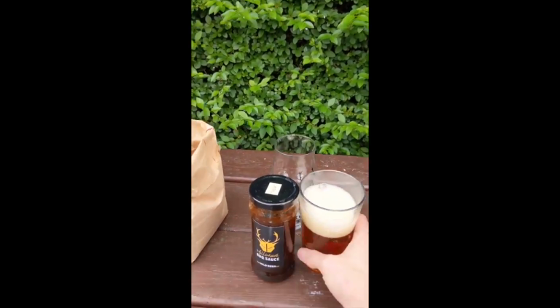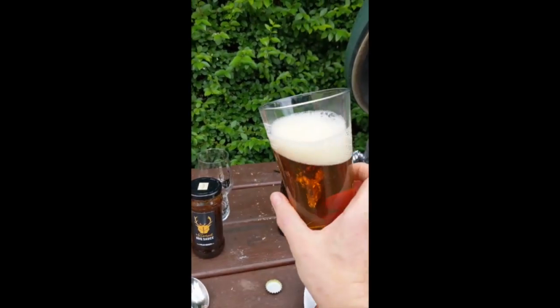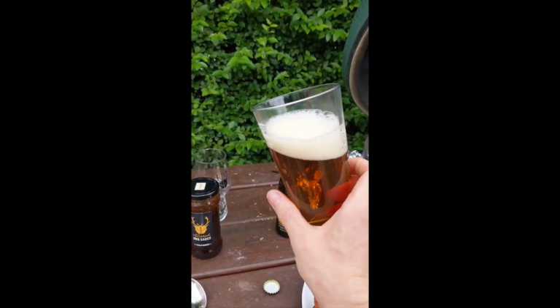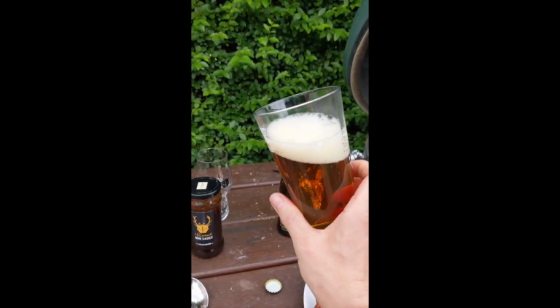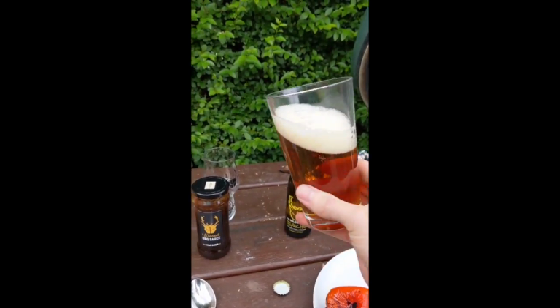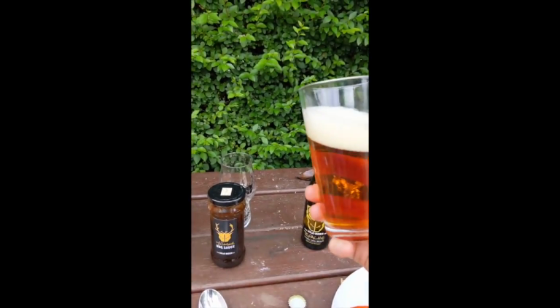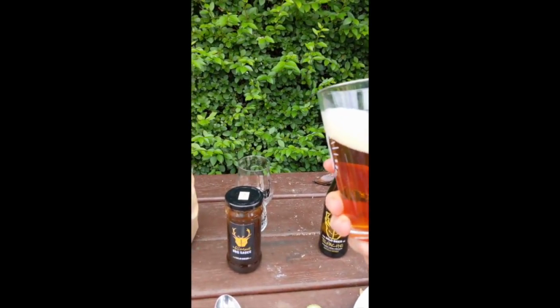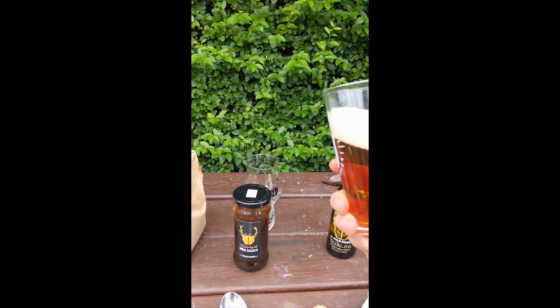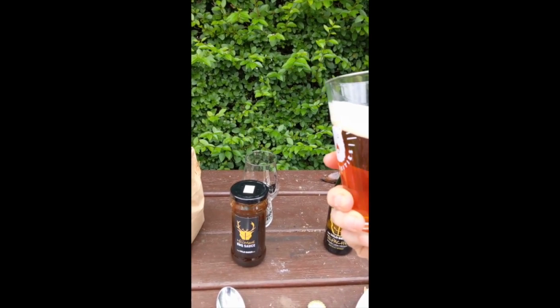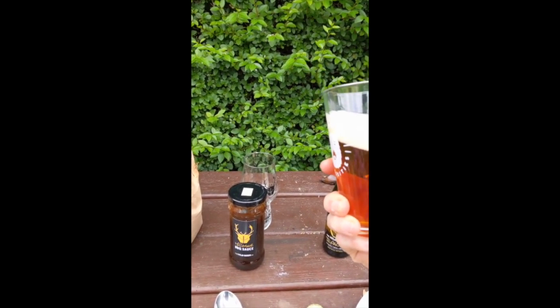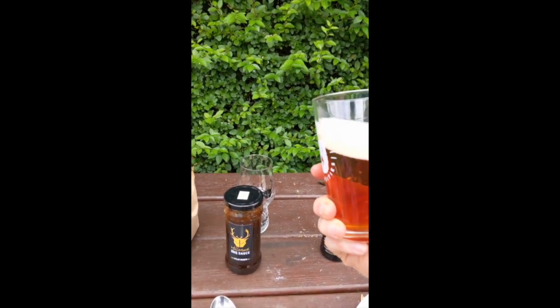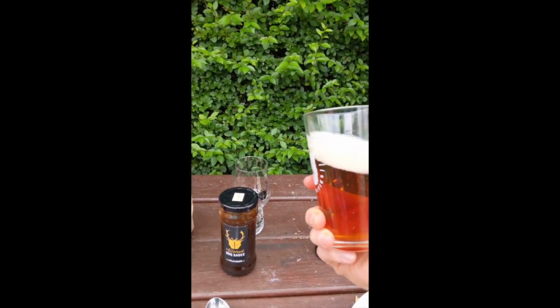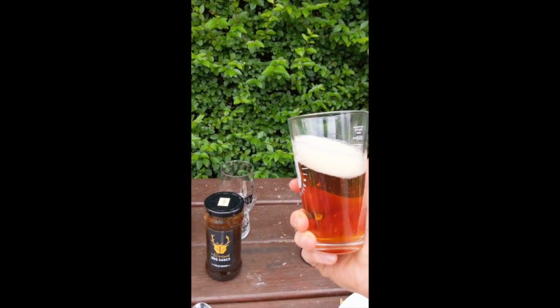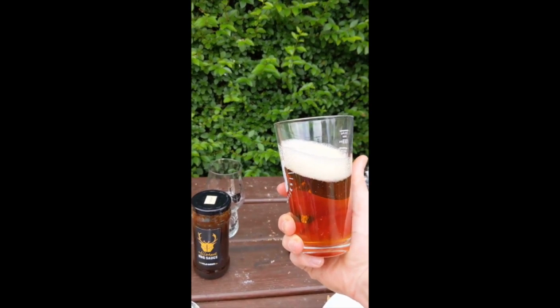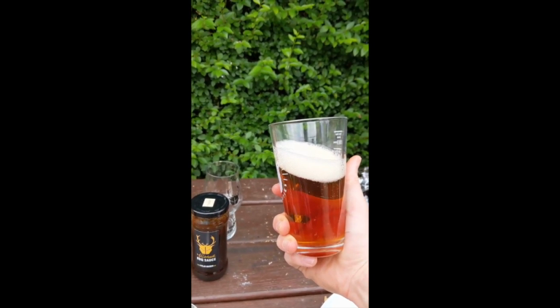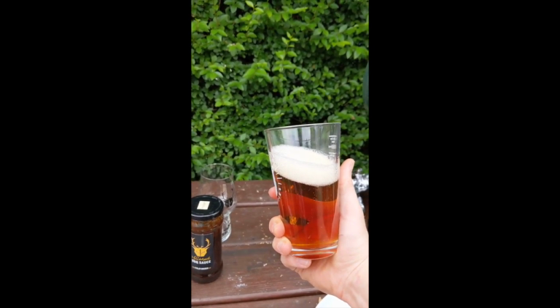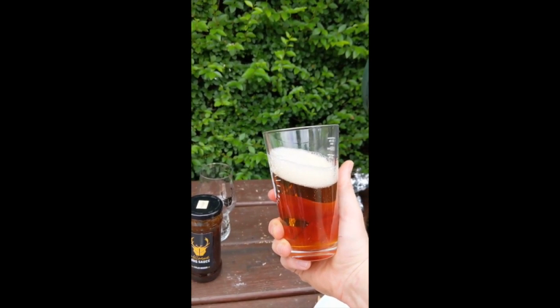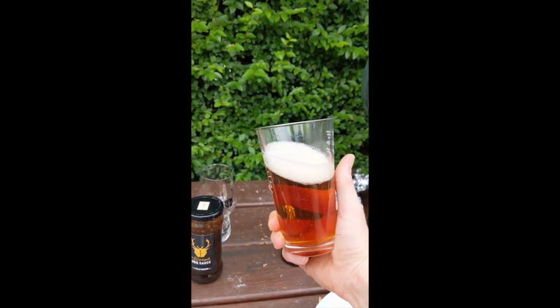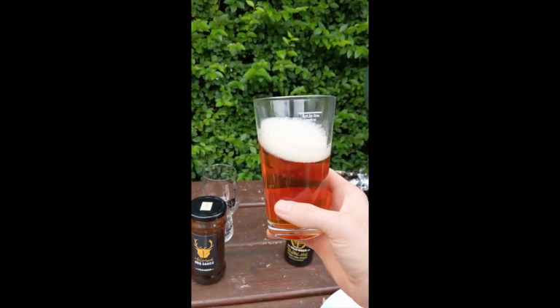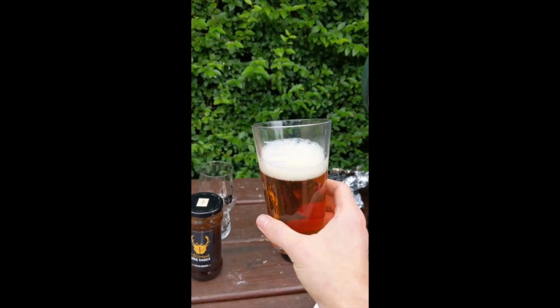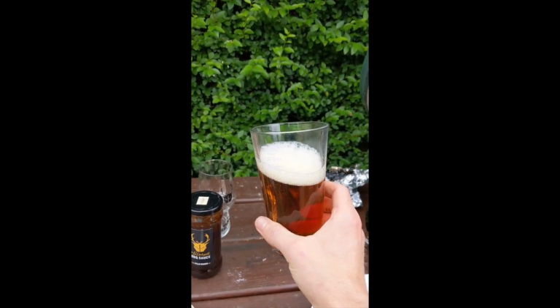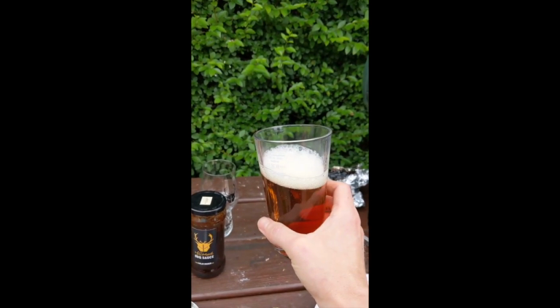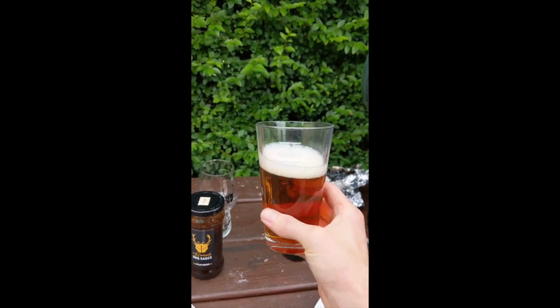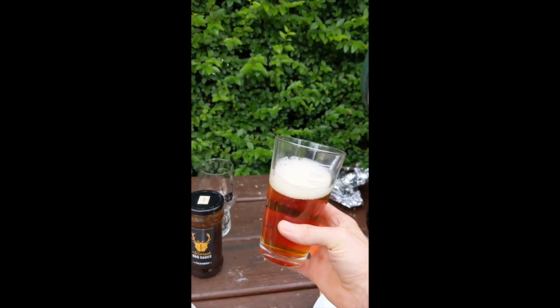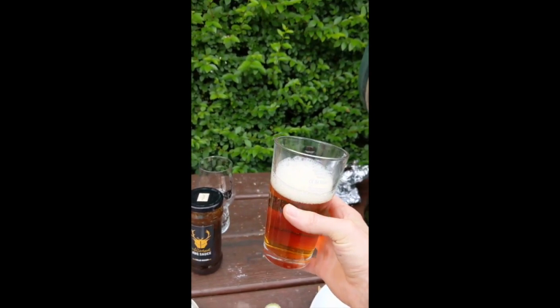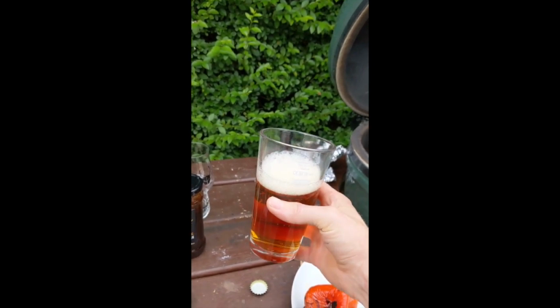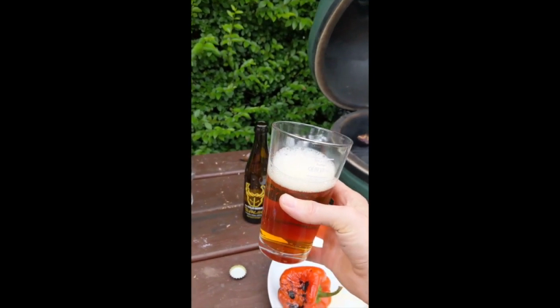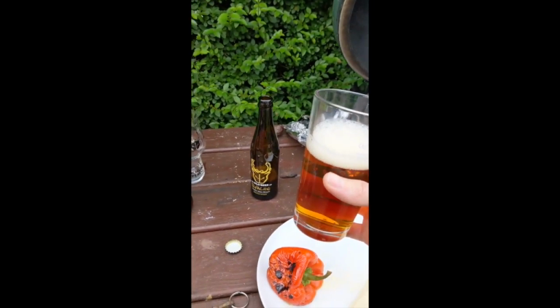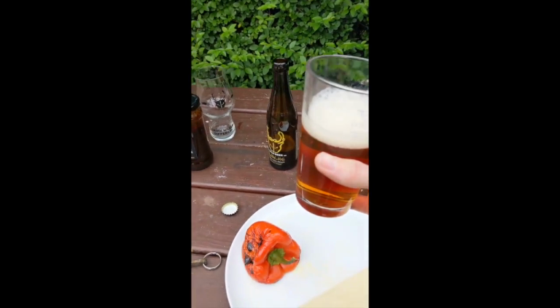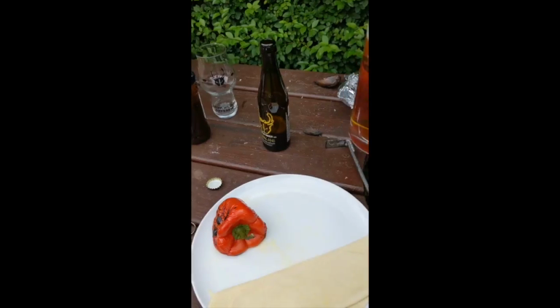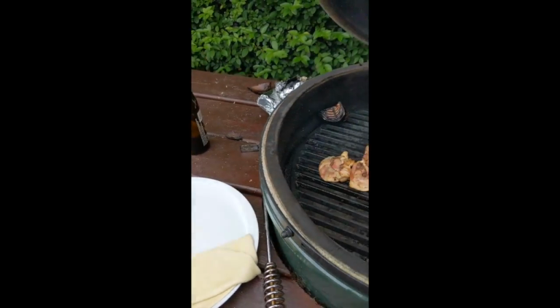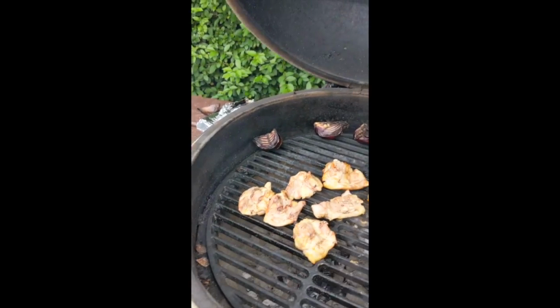One hundred percent Brettanomyces, it's a wild fermentation — cinnamon, cloves, some lactose, pineapple. It's lovely. It's perfect for barbecue, perfect for smoked chicken.